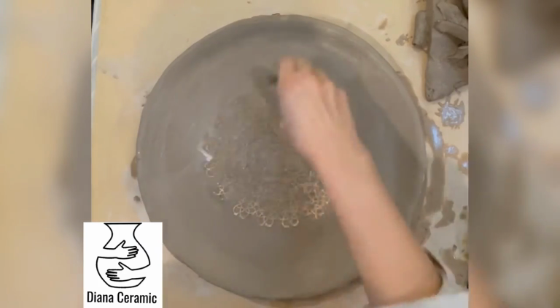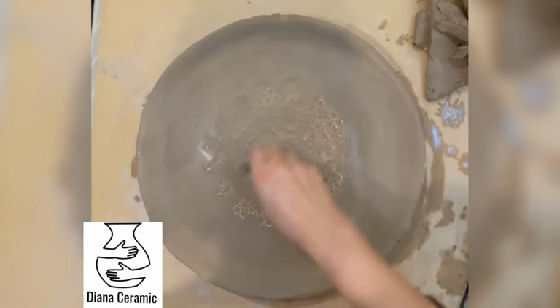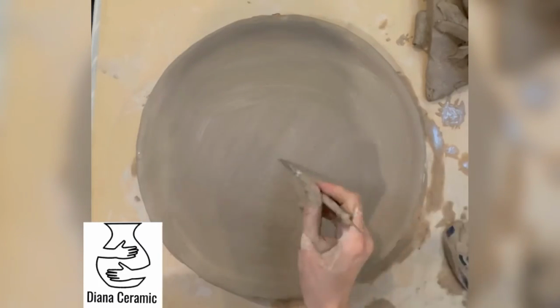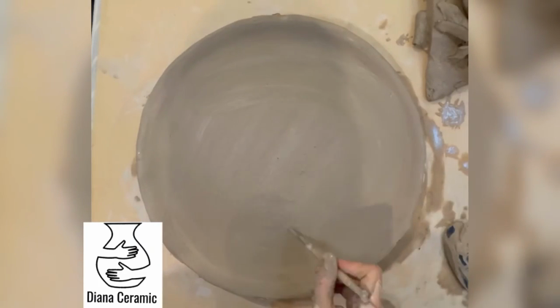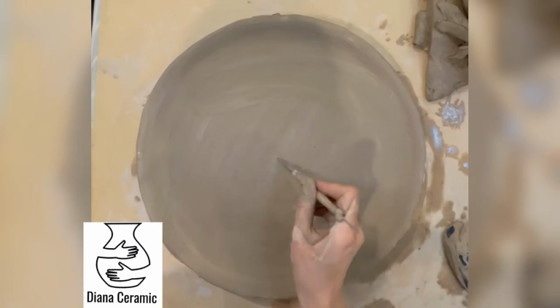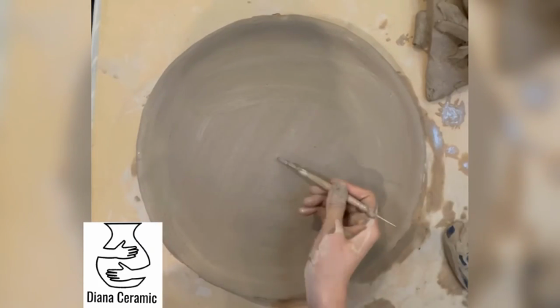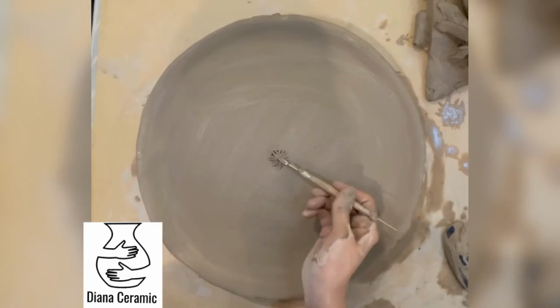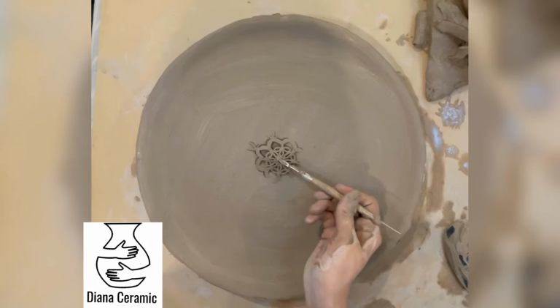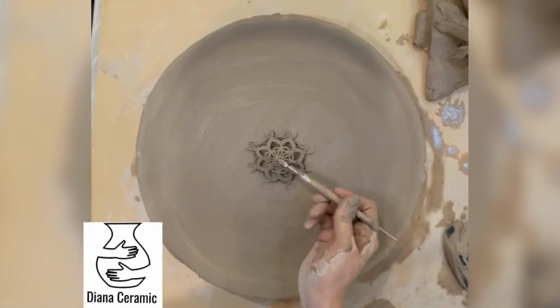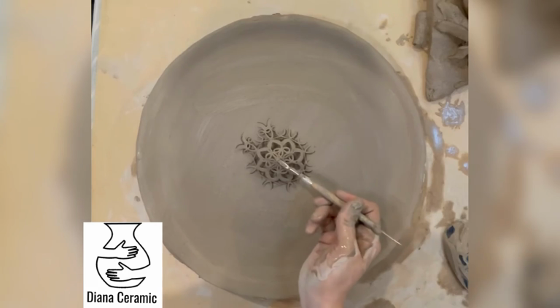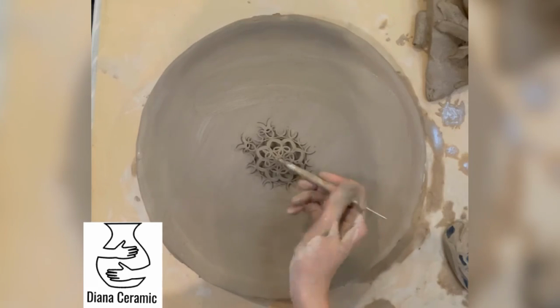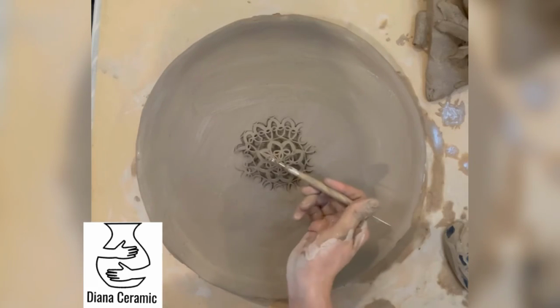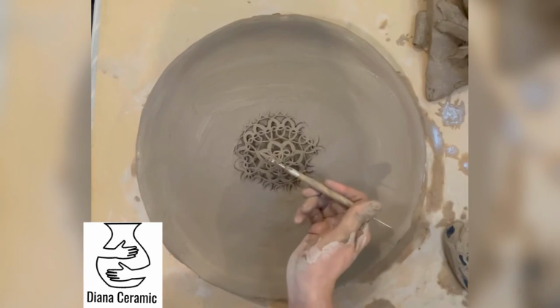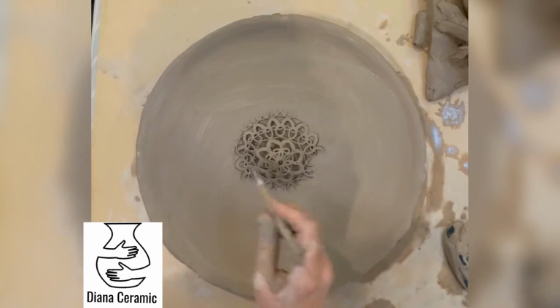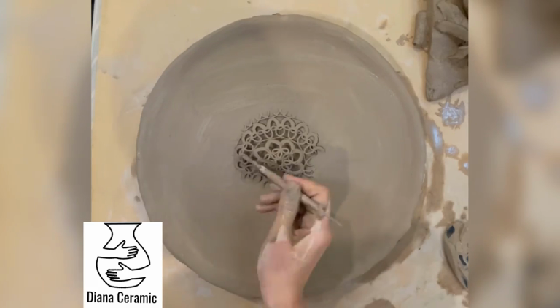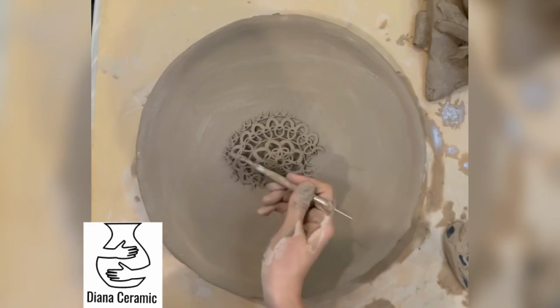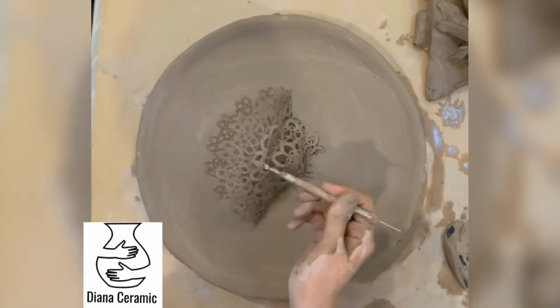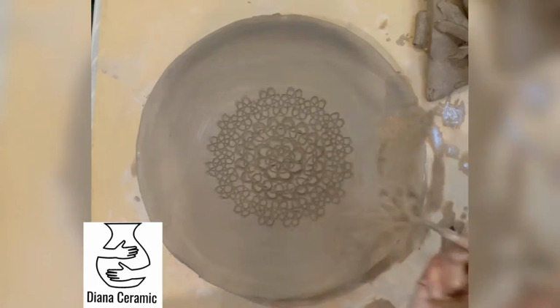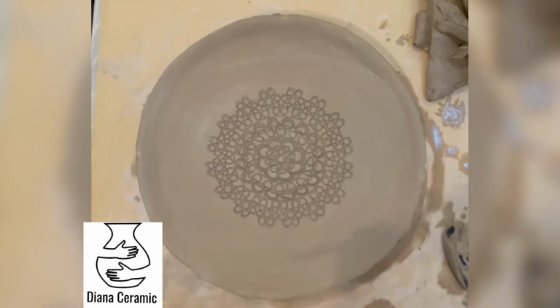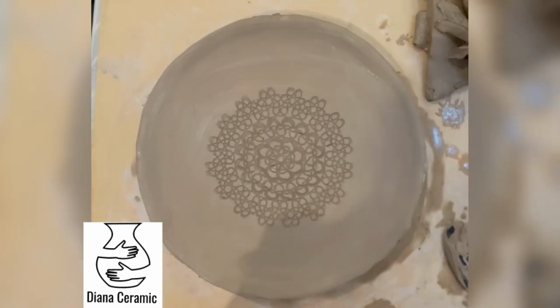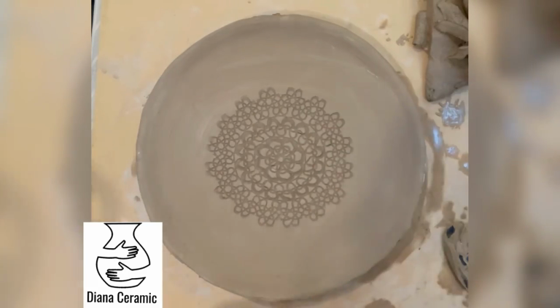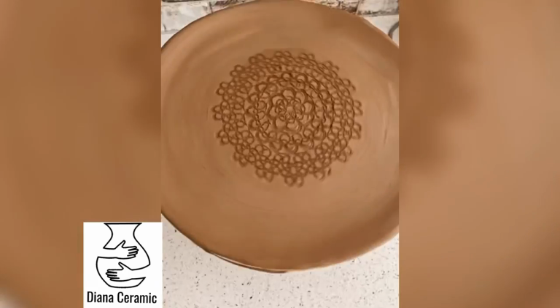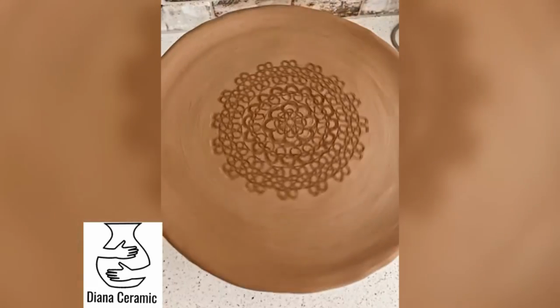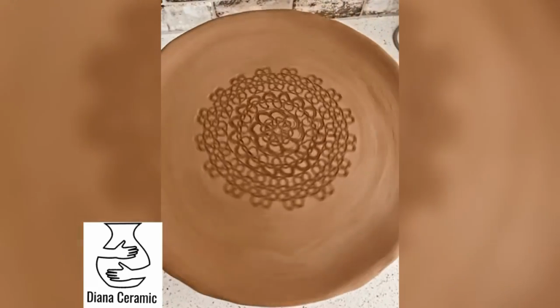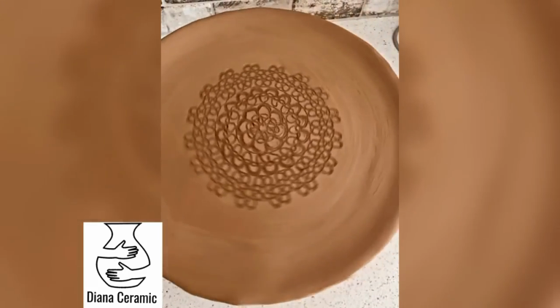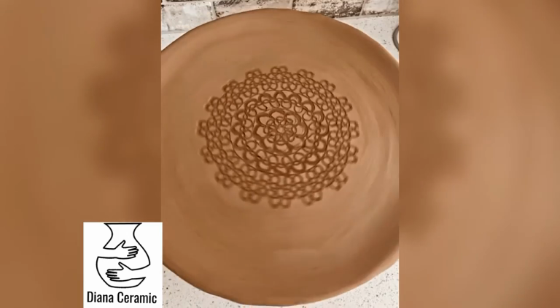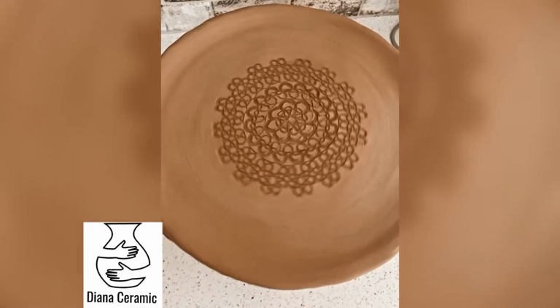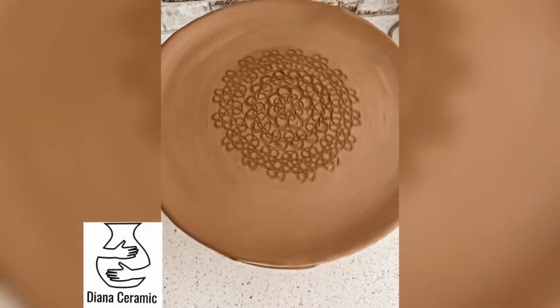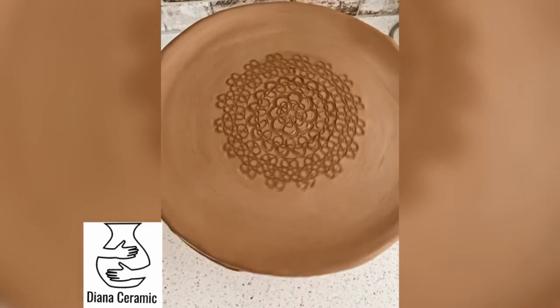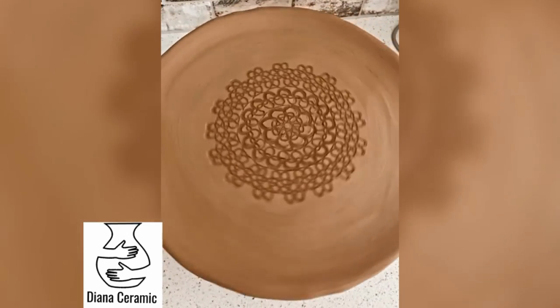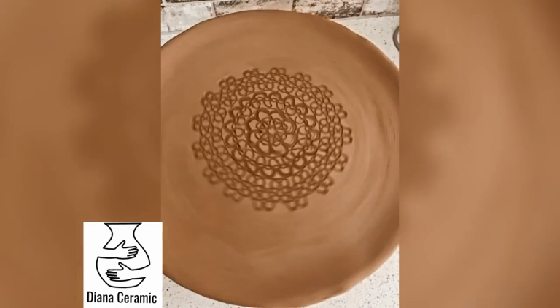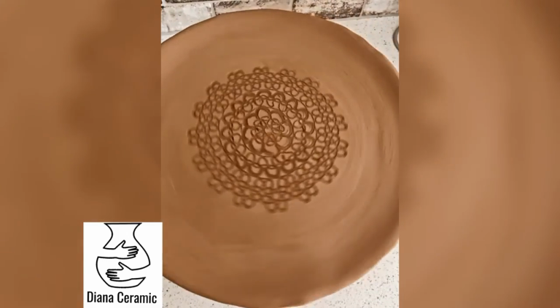This is the most satisfying part — lift up the crochet carefully, and here we go! You have this beautiful and cool pattern on your plate.